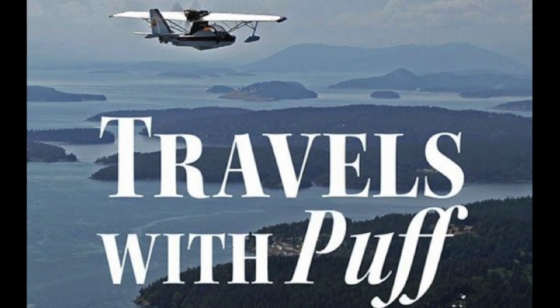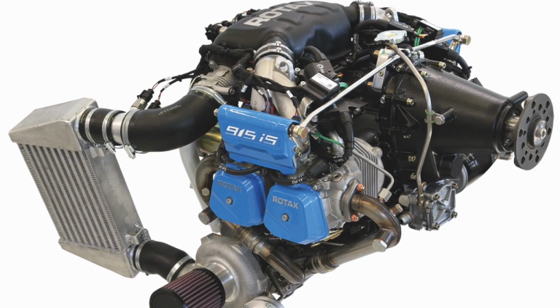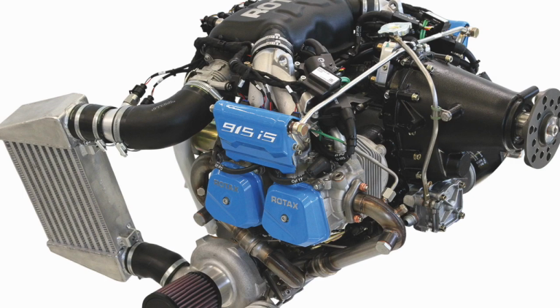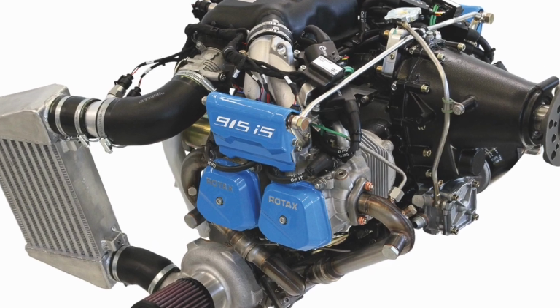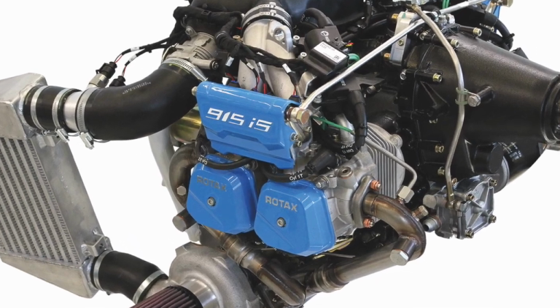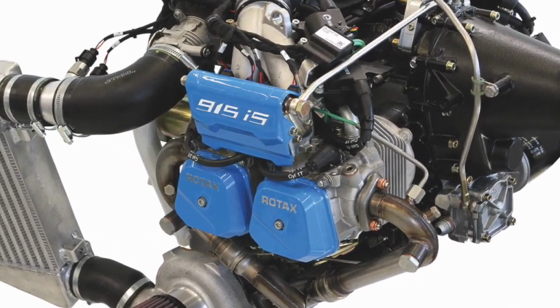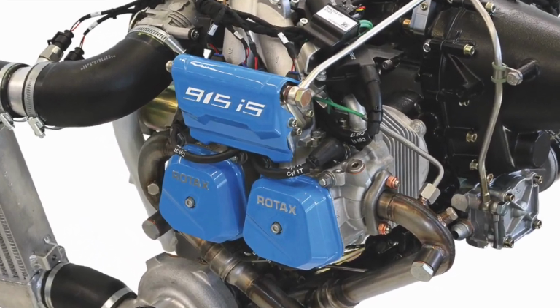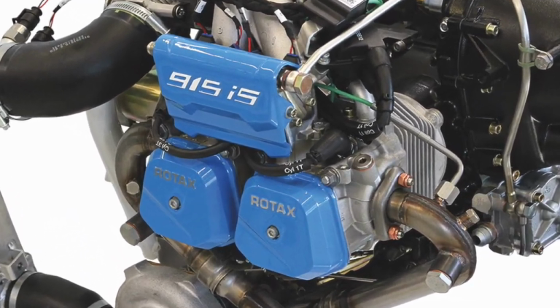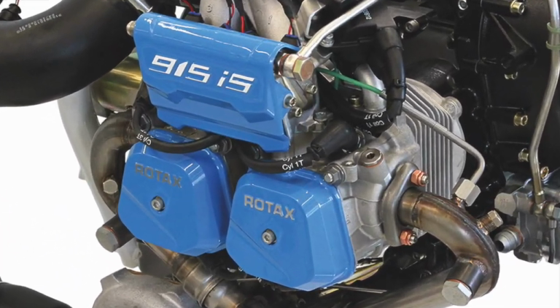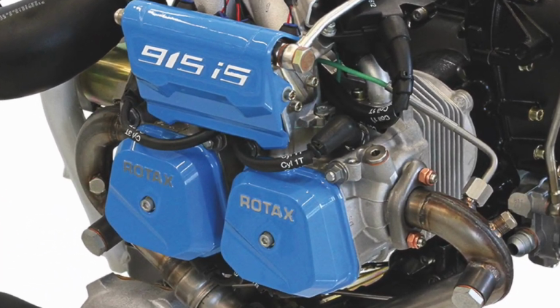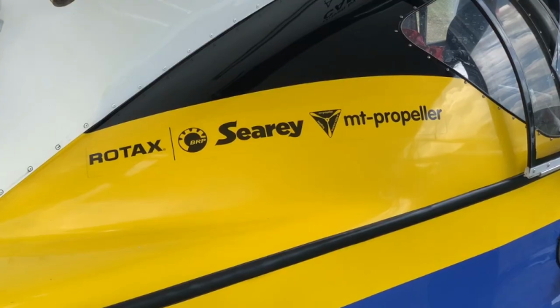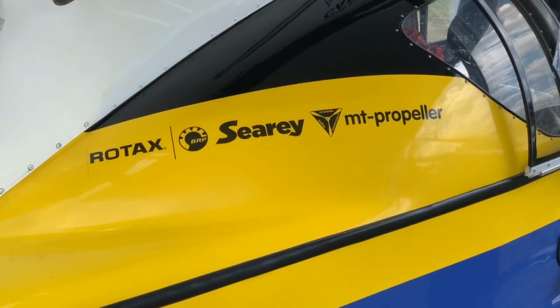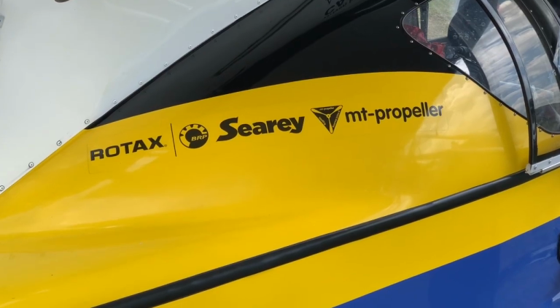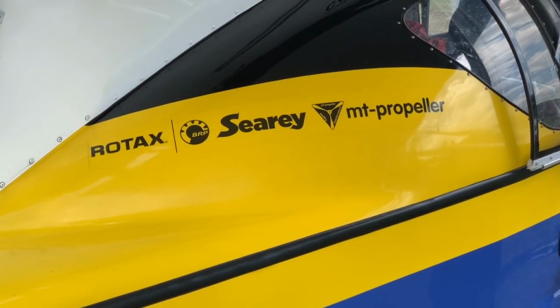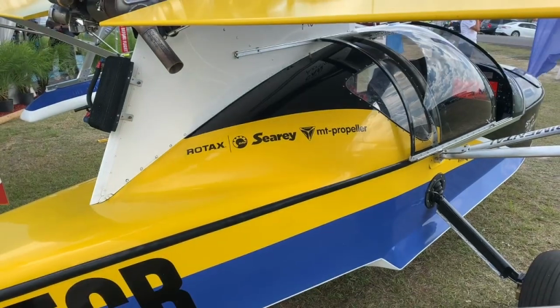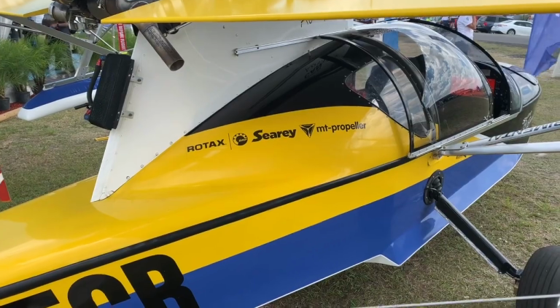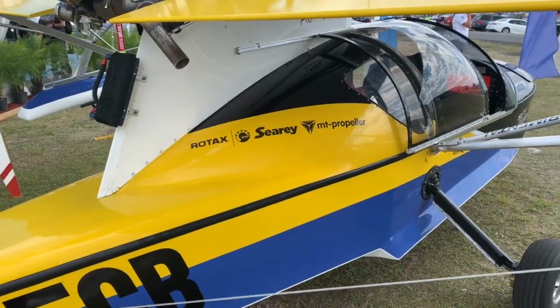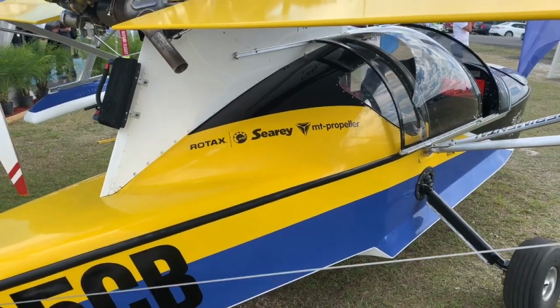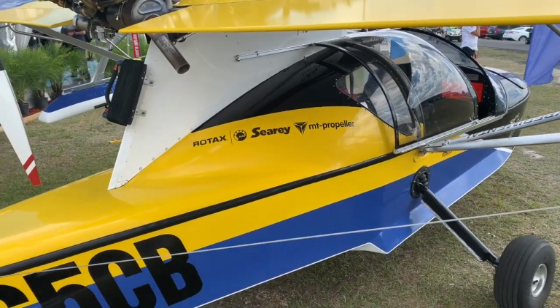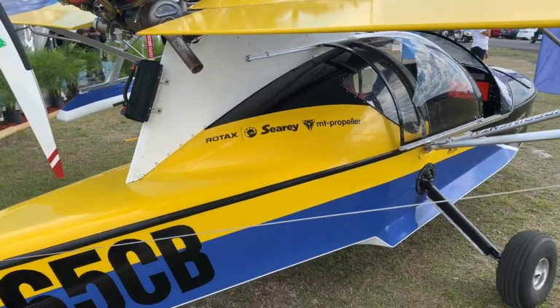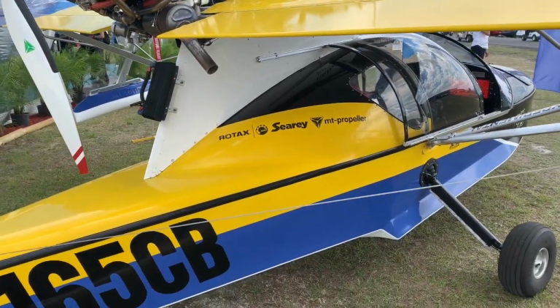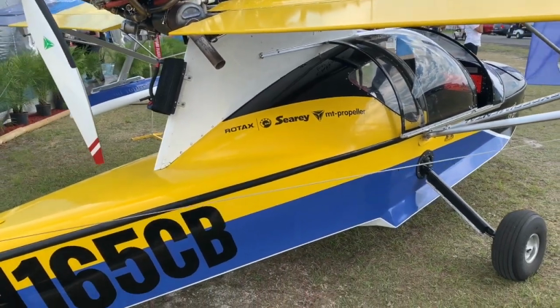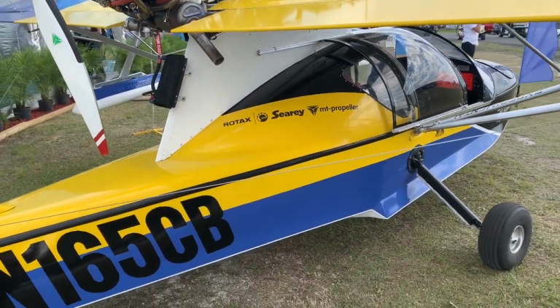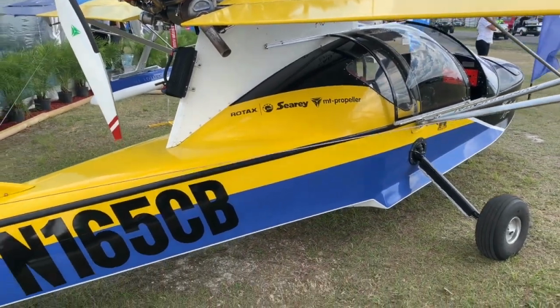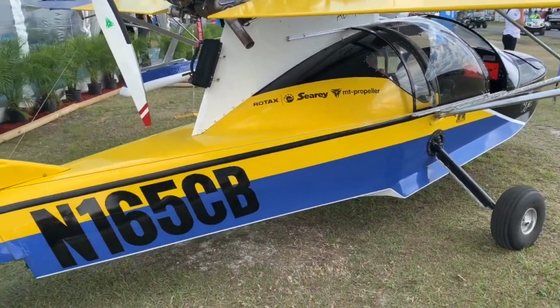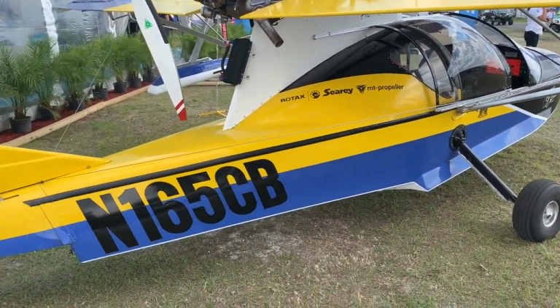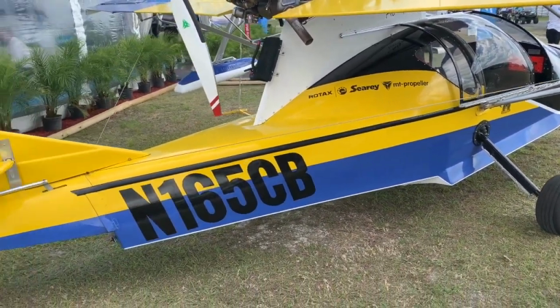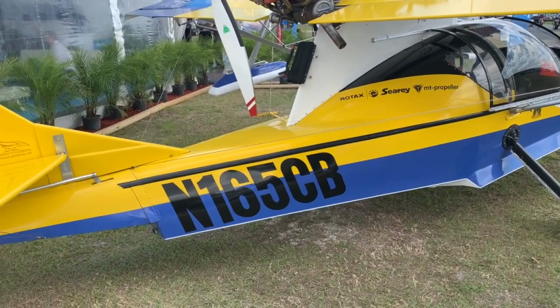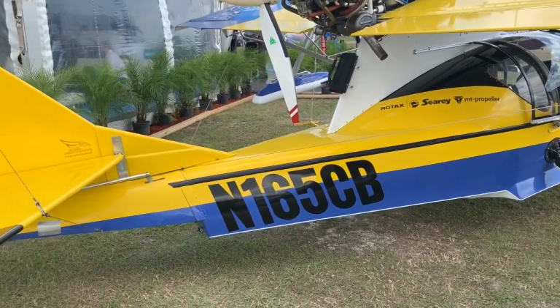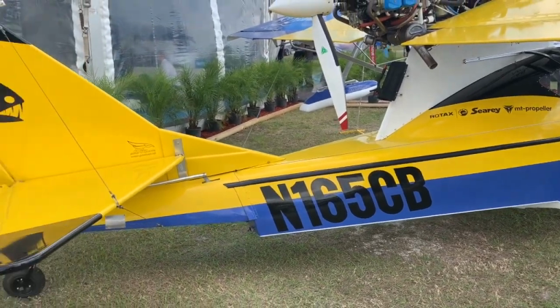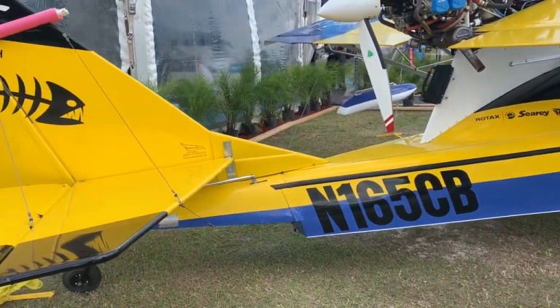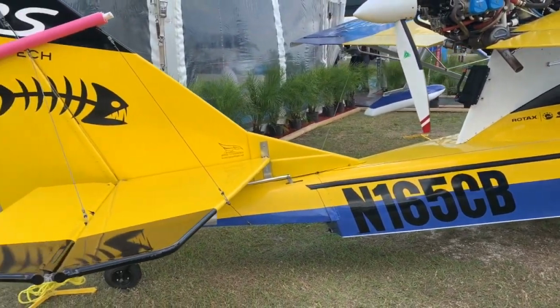The Rotax engine is a part of this as well, but the company that has really led the effort is someone called RS Aerotech, and they have joined together with Rotax, with Progressive Aerodyne and their Sea Ray,